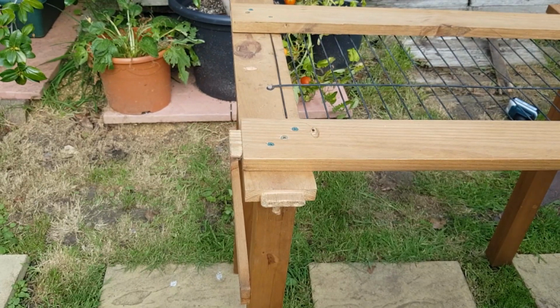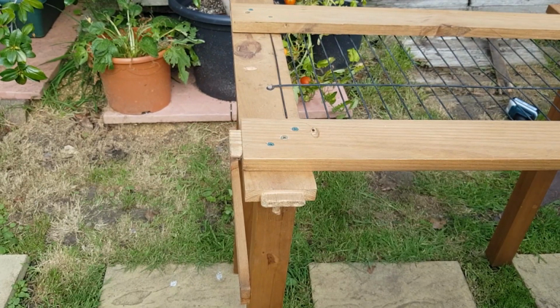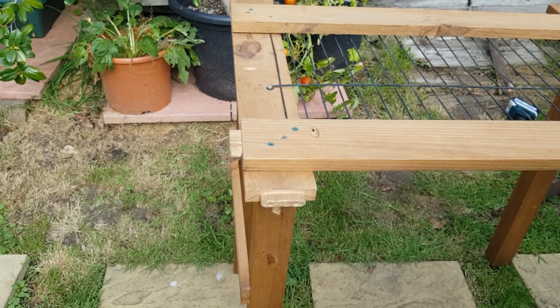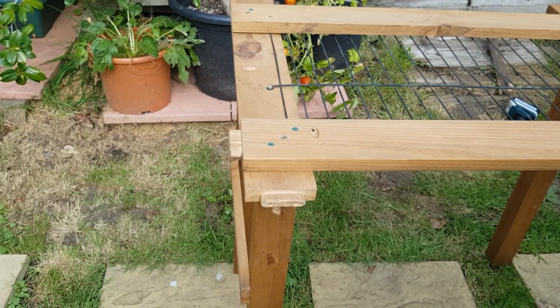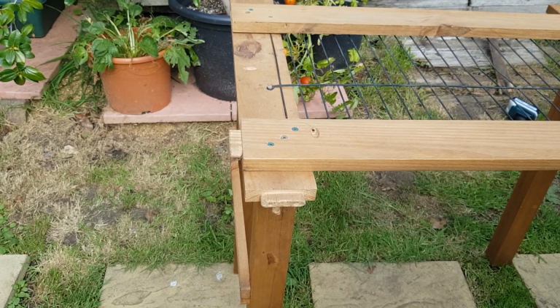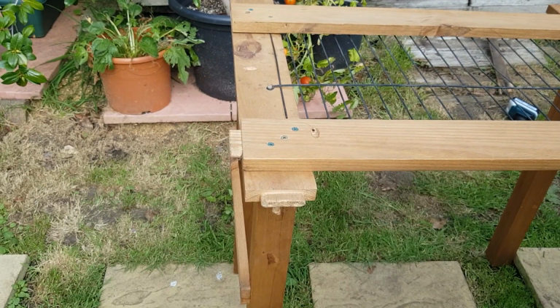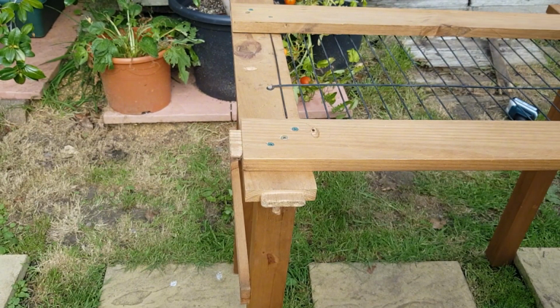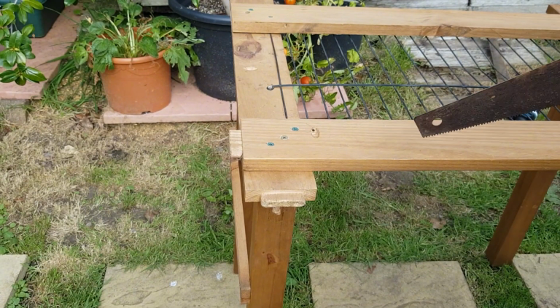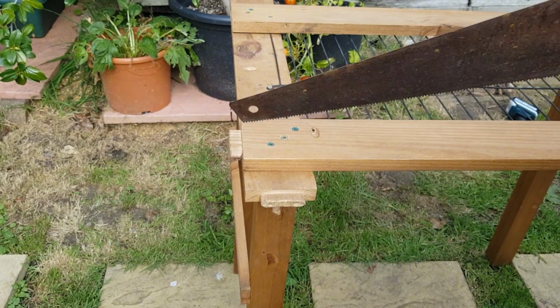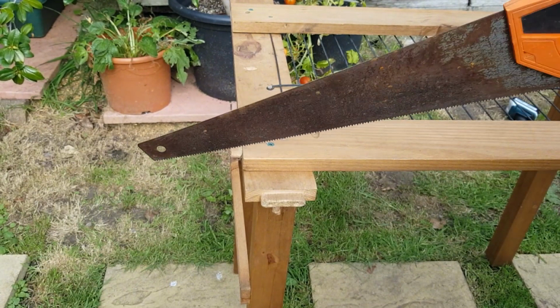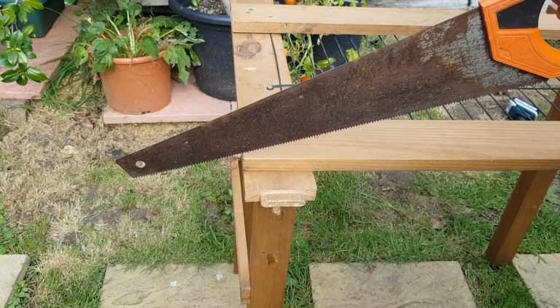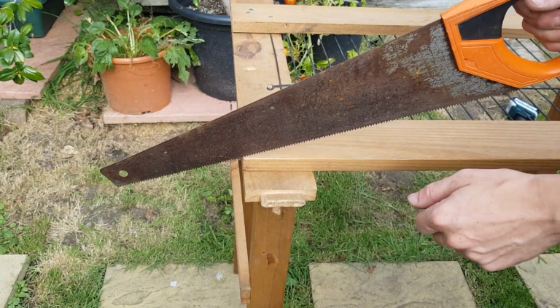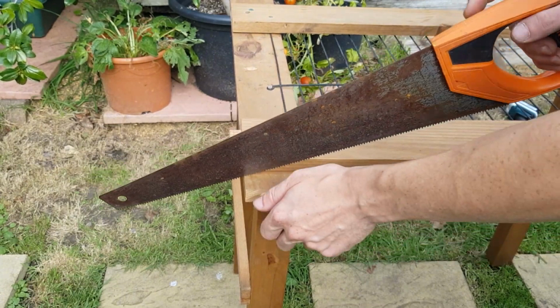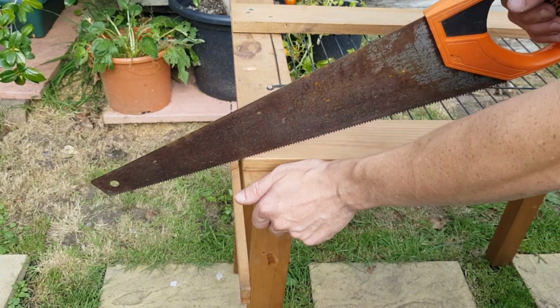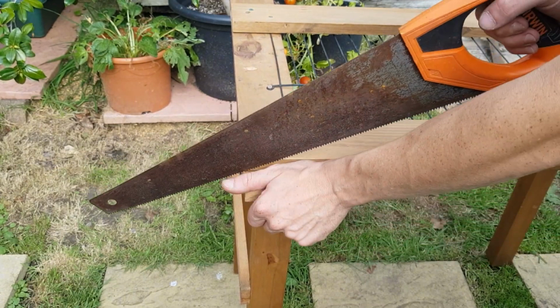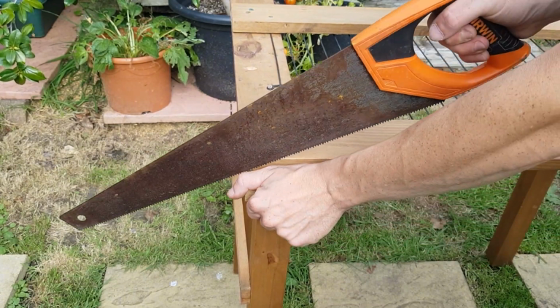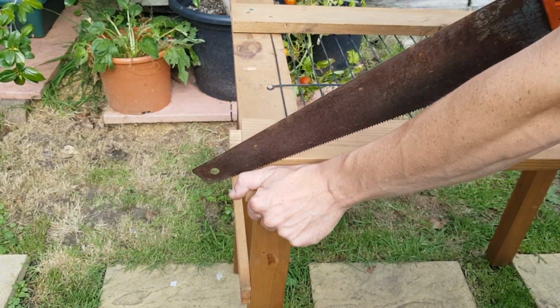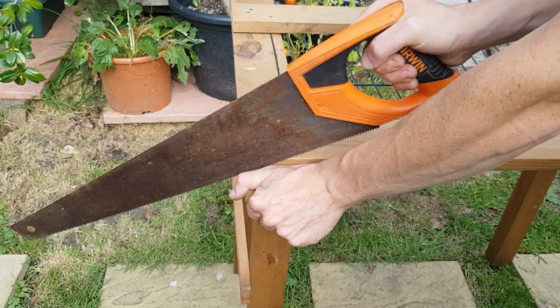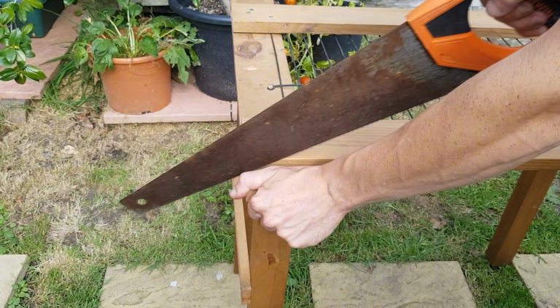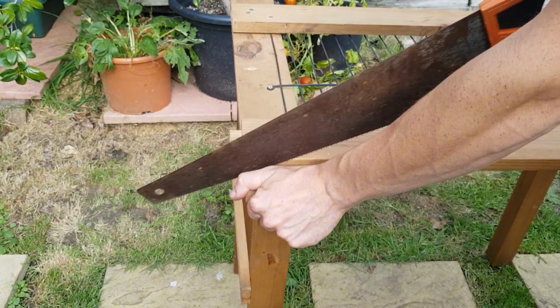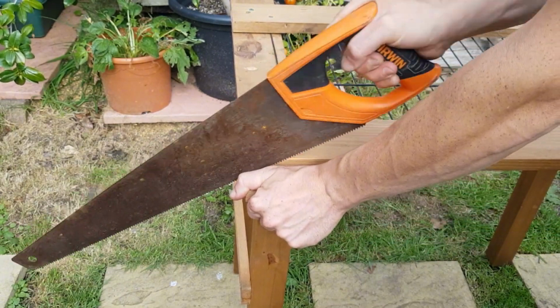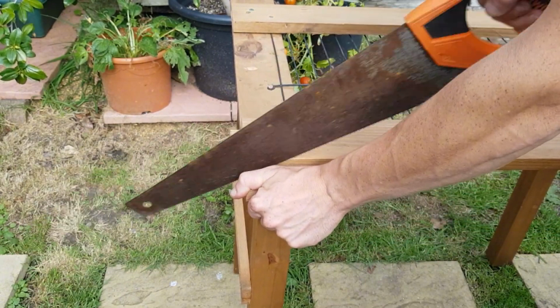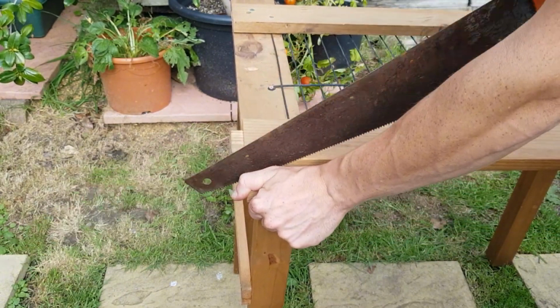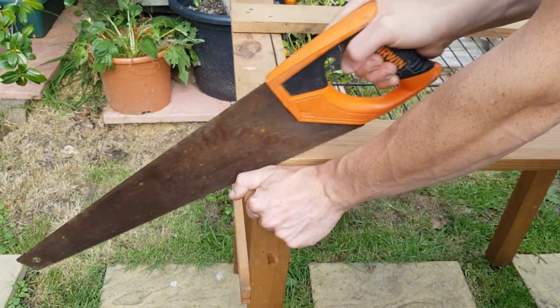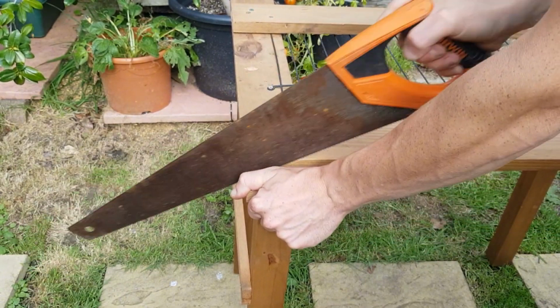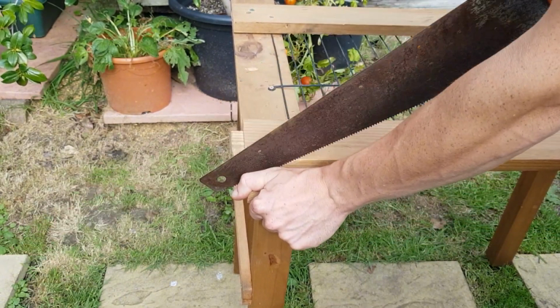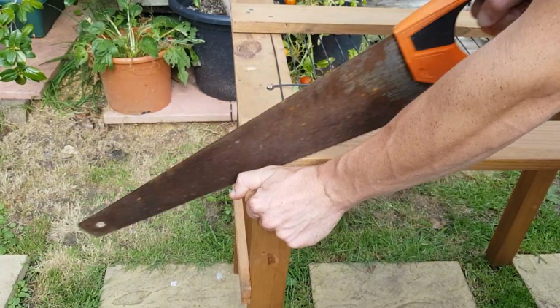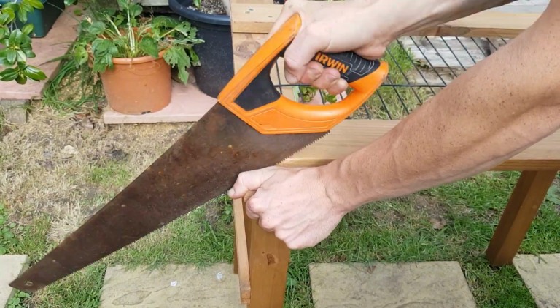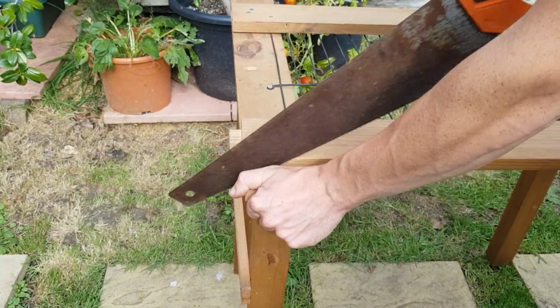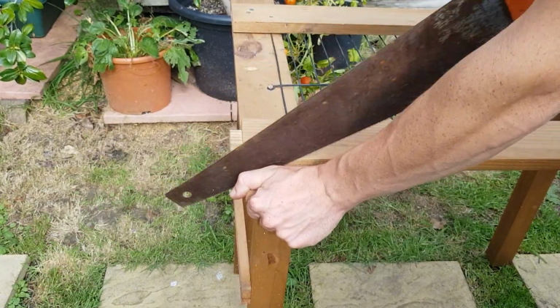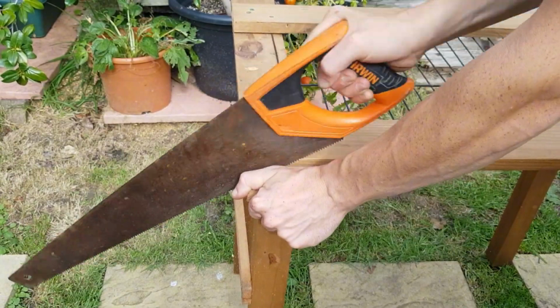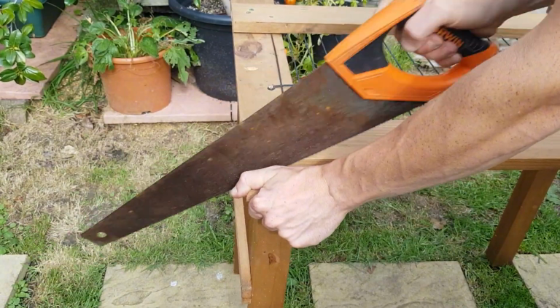Nearing the end of the build stage now. I've fixed the legs, I've put on some little side braces for the legs at the back and the sides, and now I'm just going to tidy up all the overhanging bits of wood.